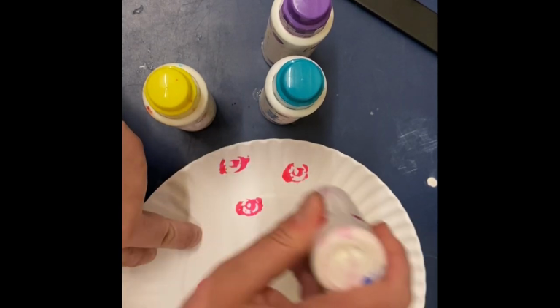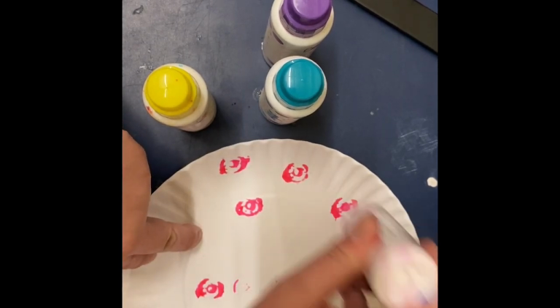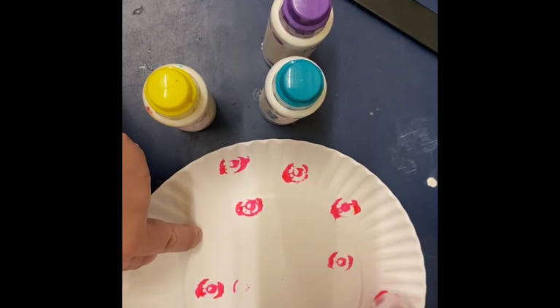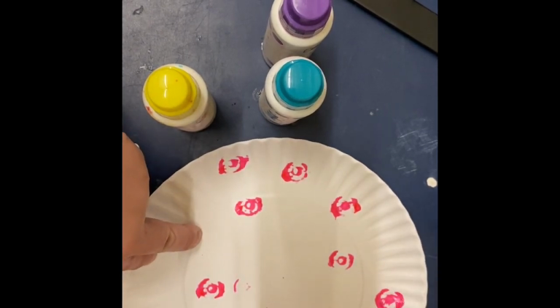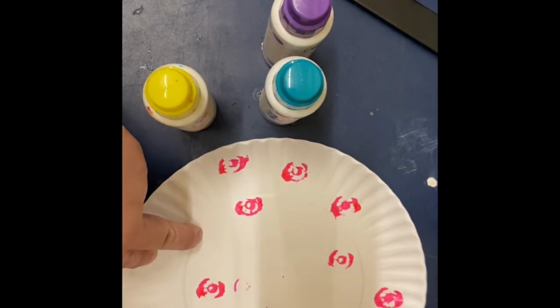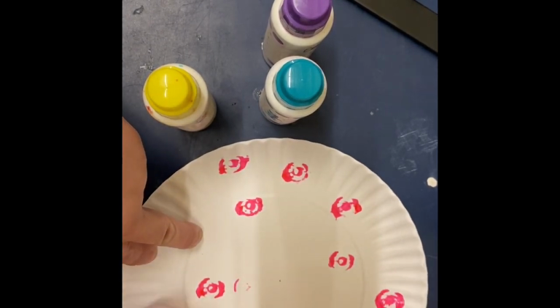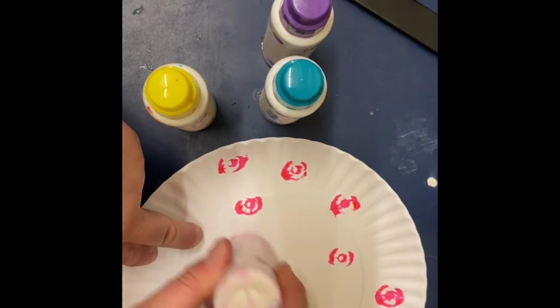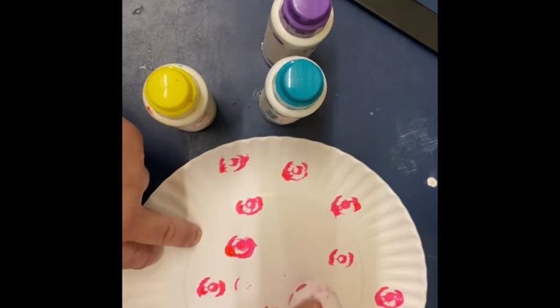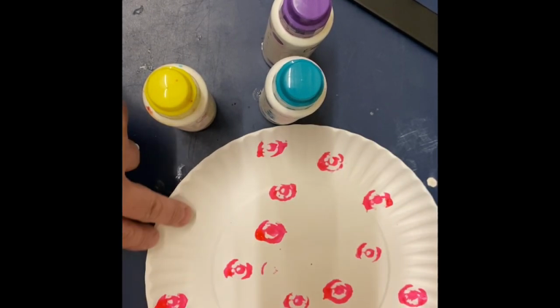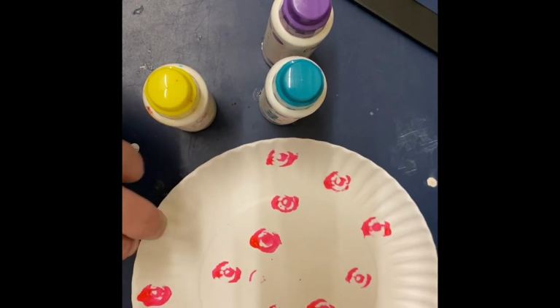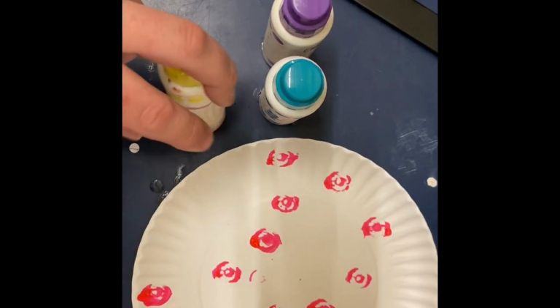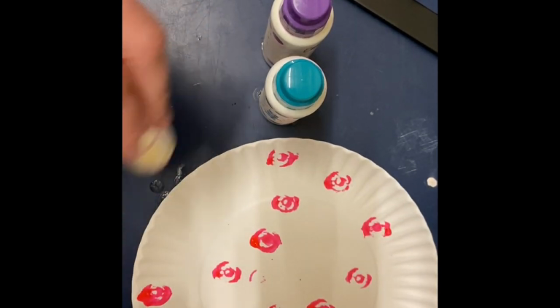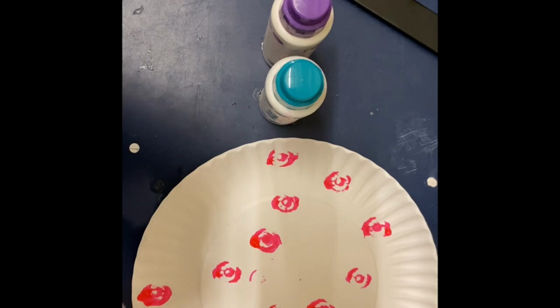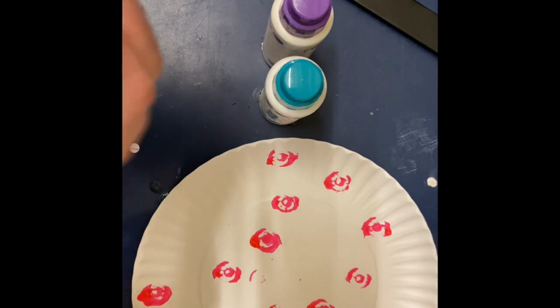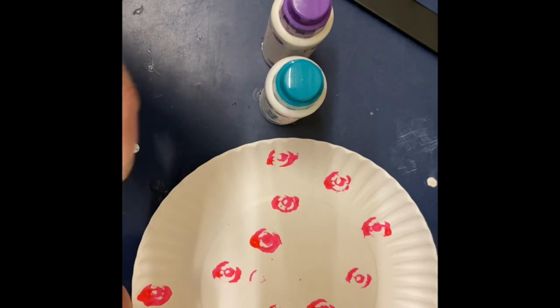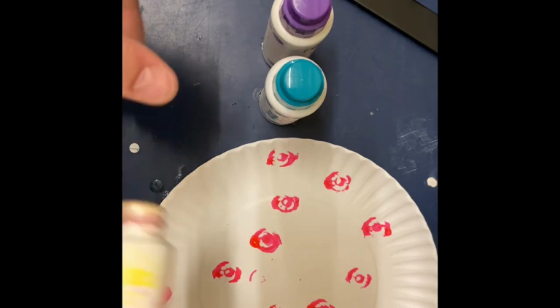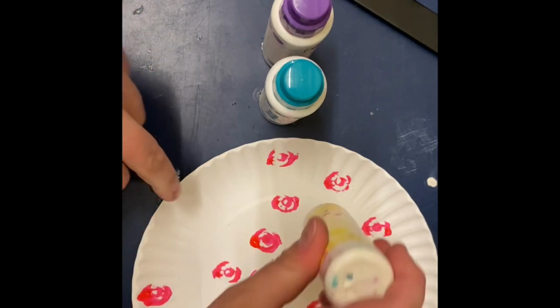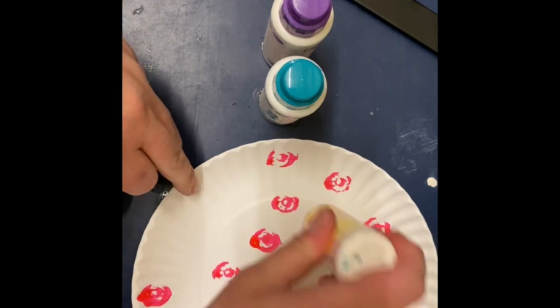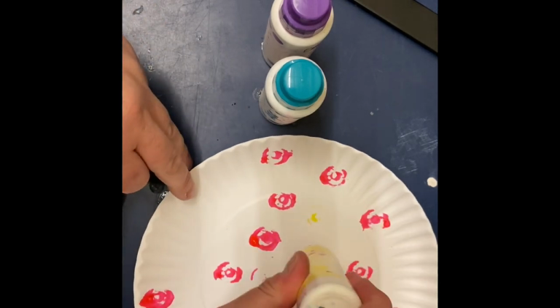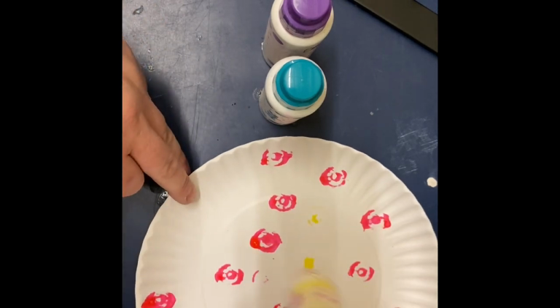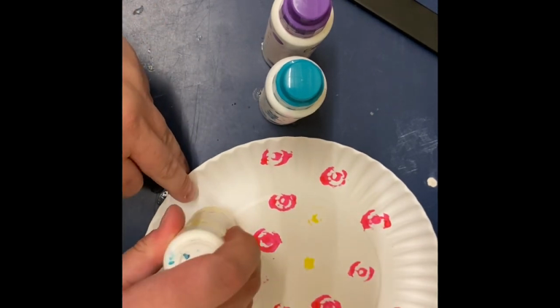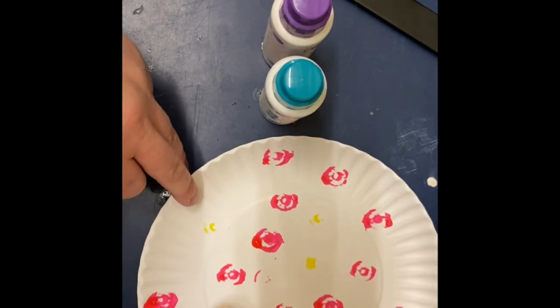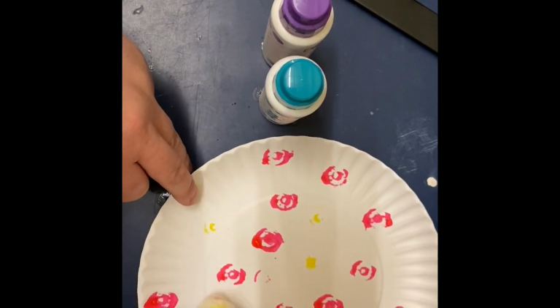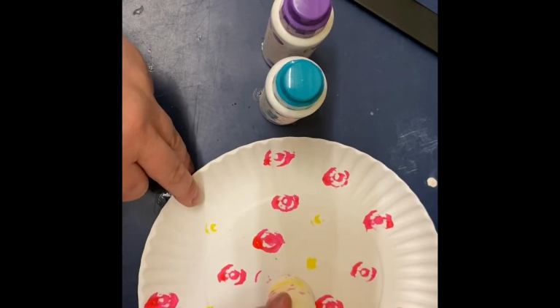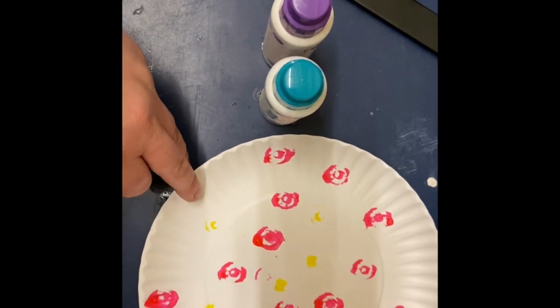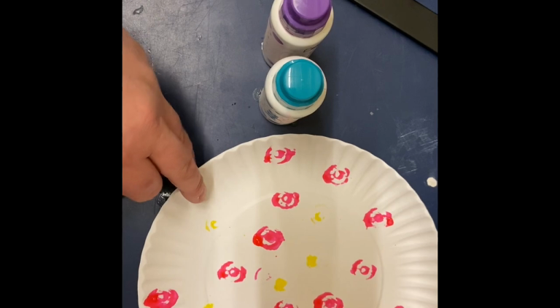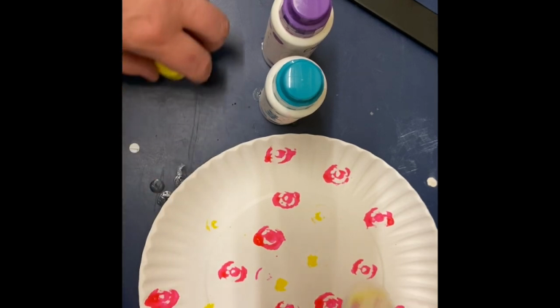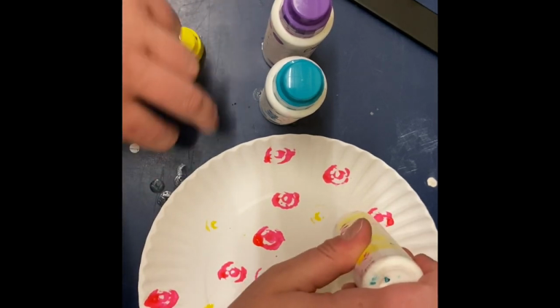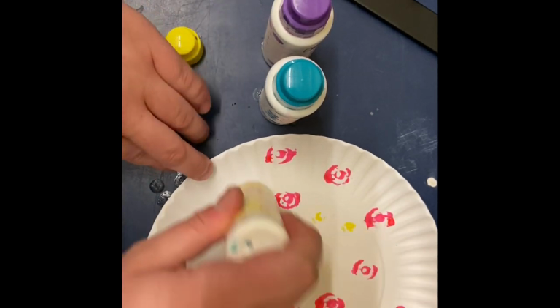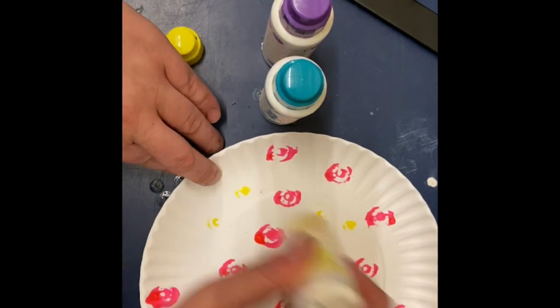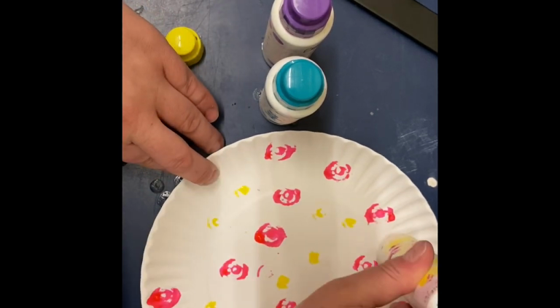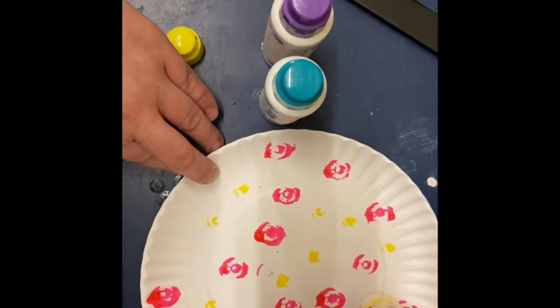Start decorating your plate. Try and experiment with different colors. What happens when they mix? Do you get different colors? Do they change colors? What kind of patterns are you creating?